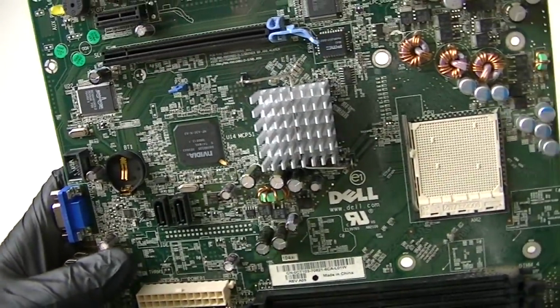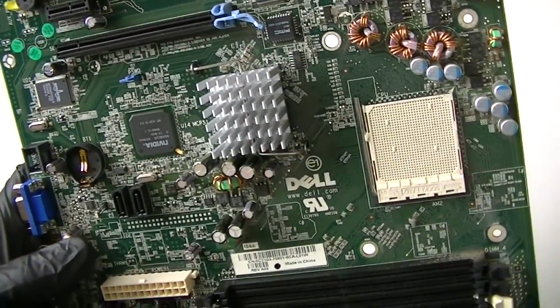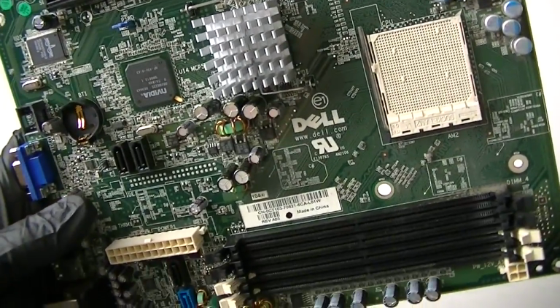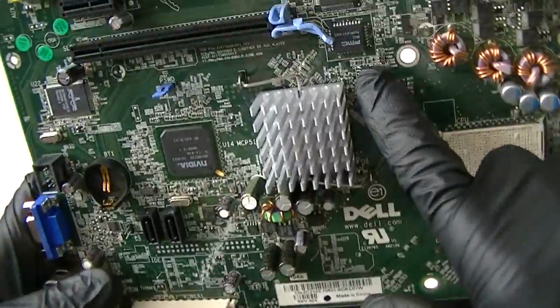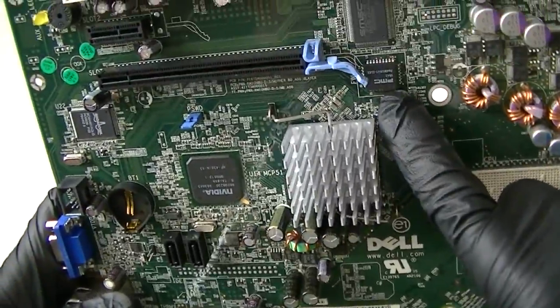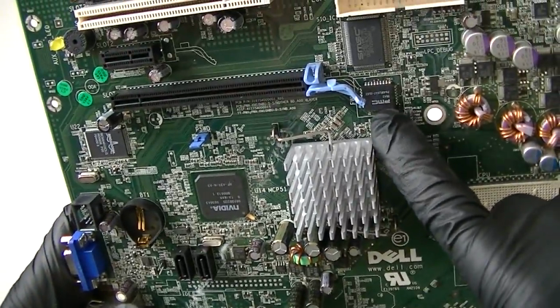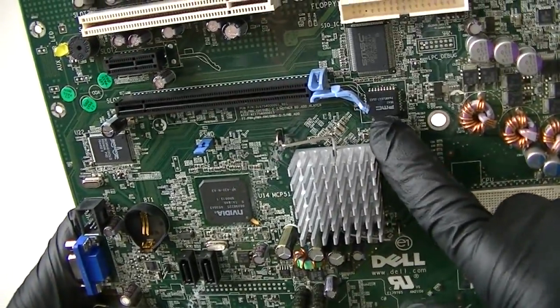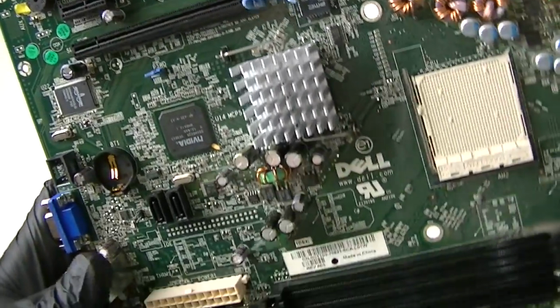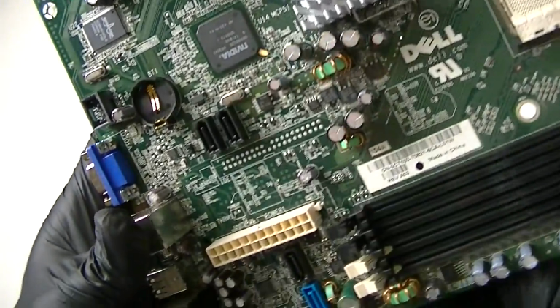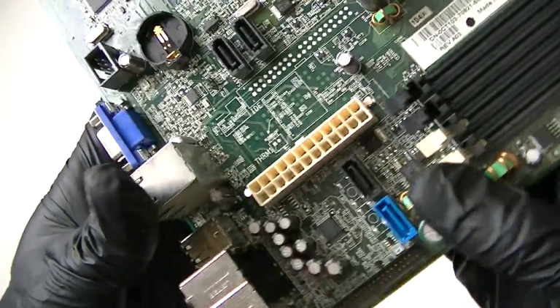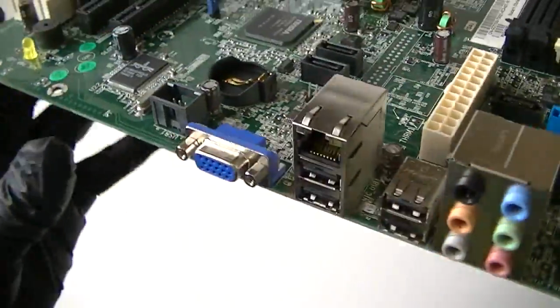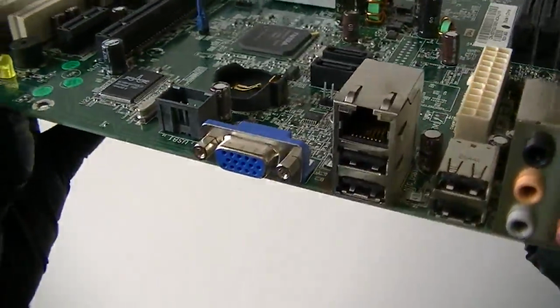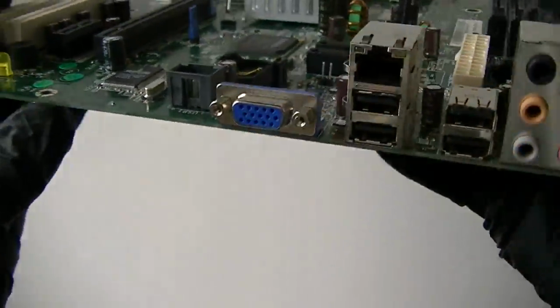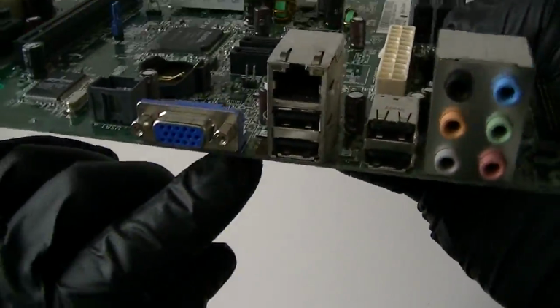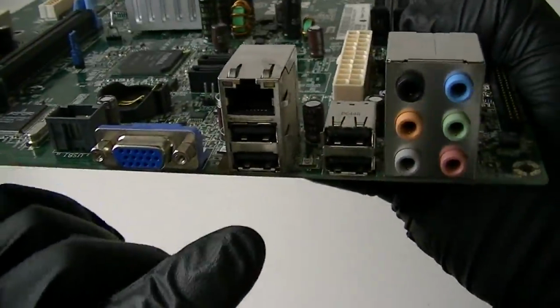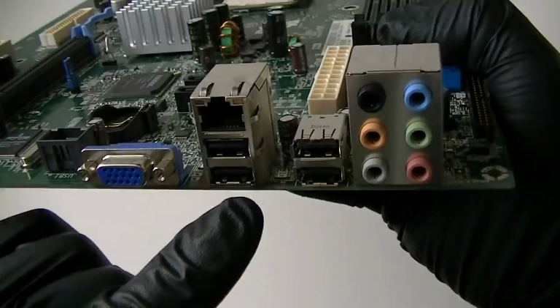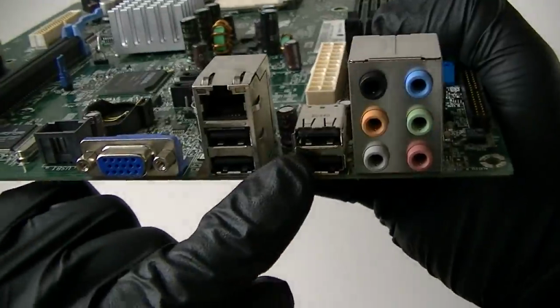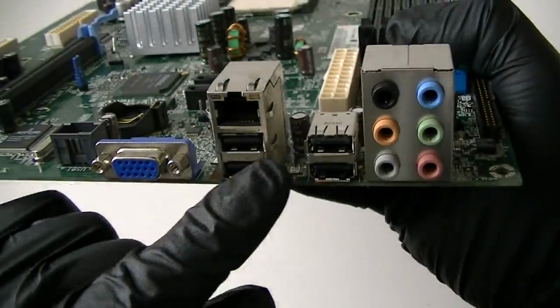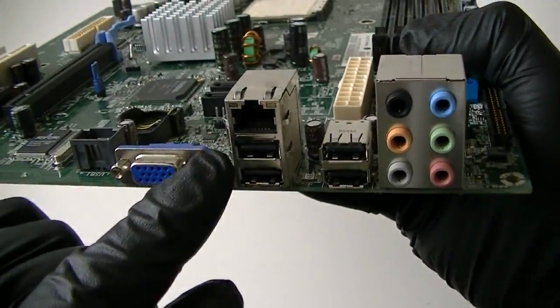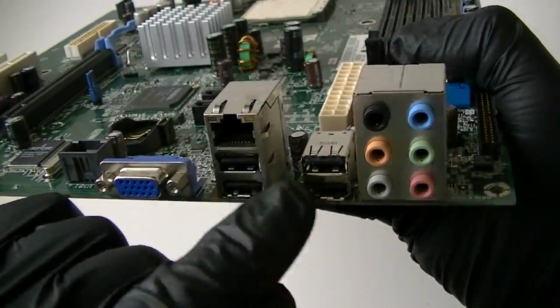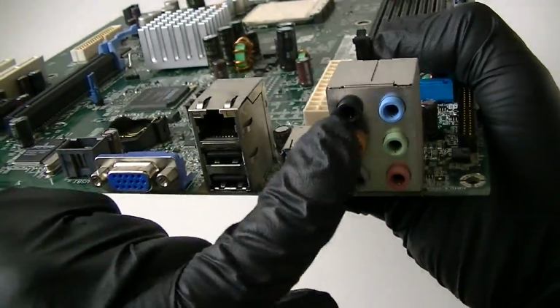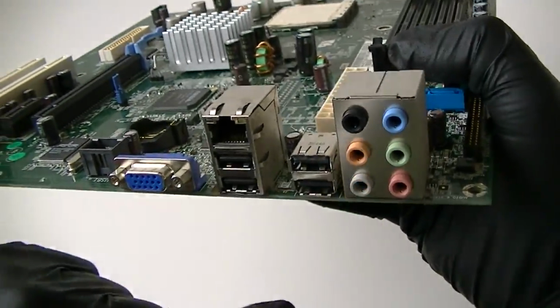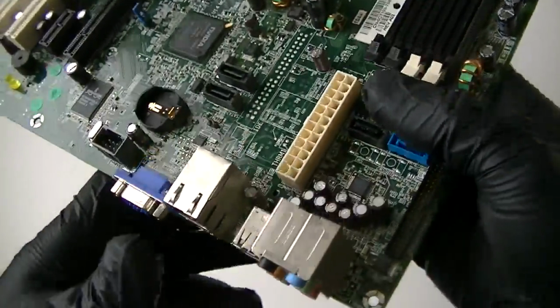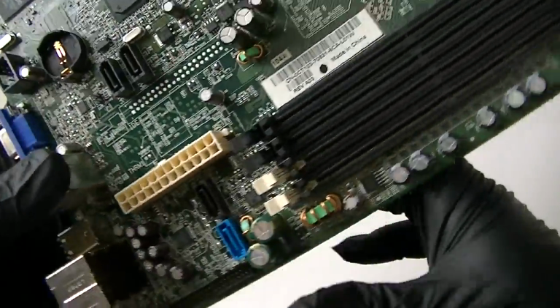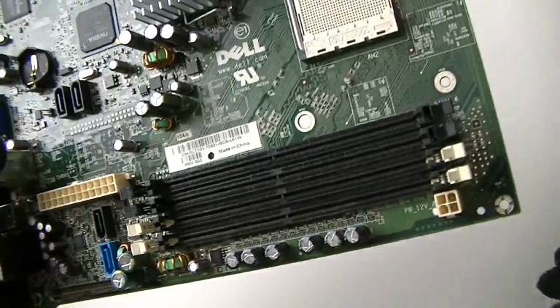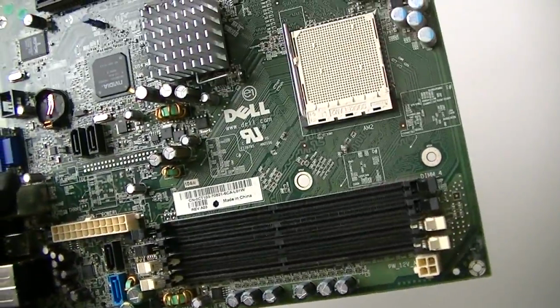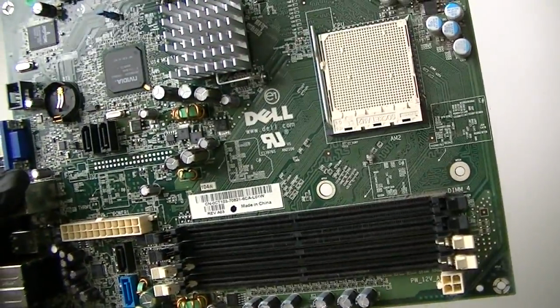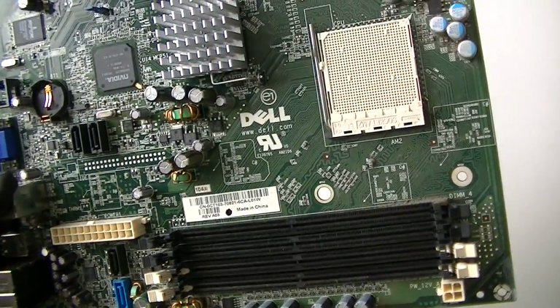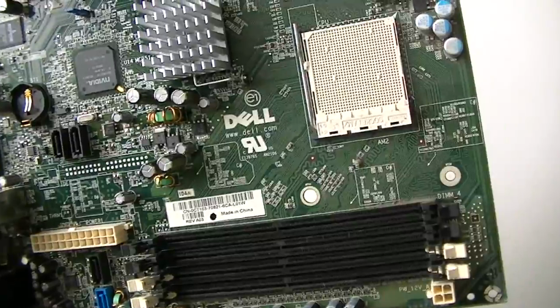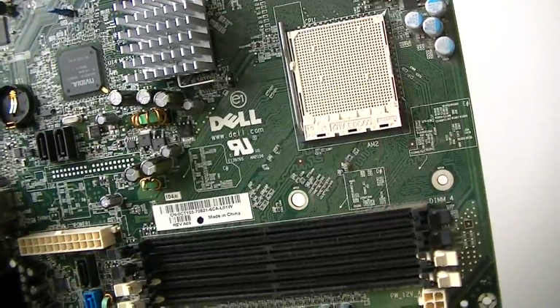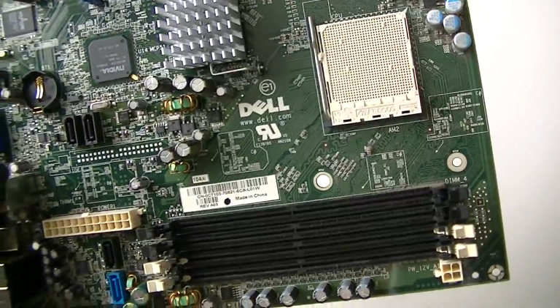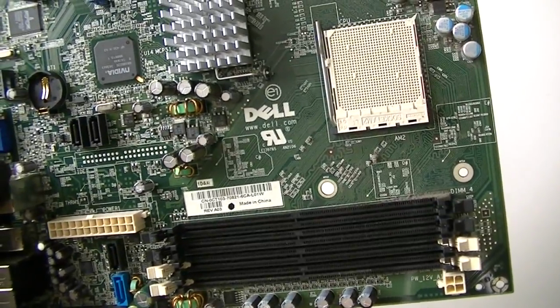Here's the BIOS chip right there. On the rear I/O: VGA port, 4 USB 2.0 ports, LAN port, and audio ports. This is from a Dell Dimension E521.